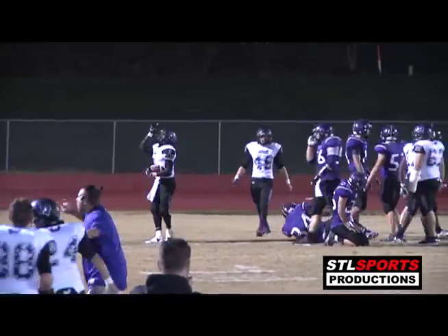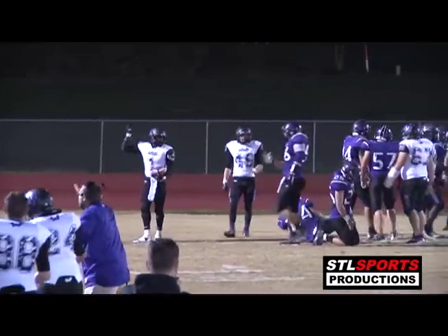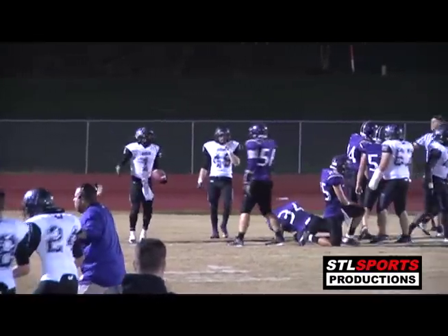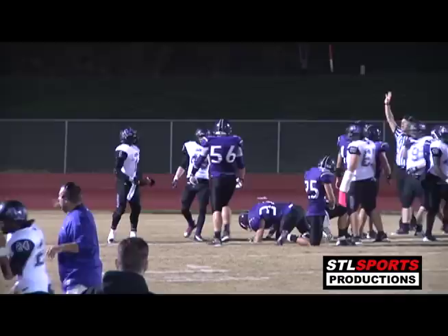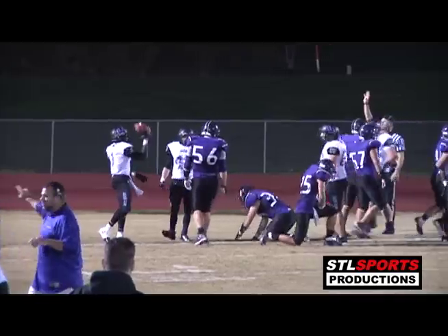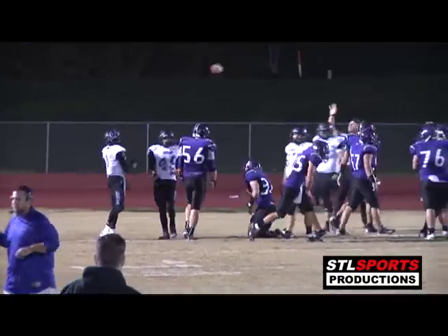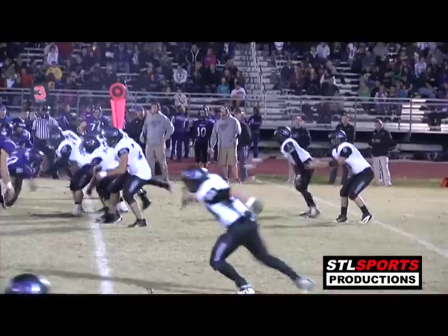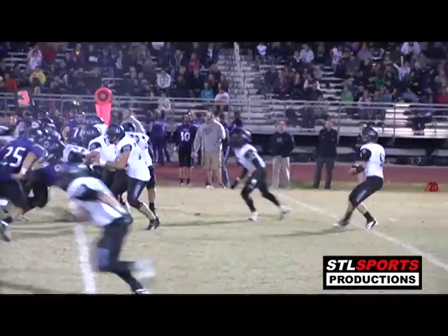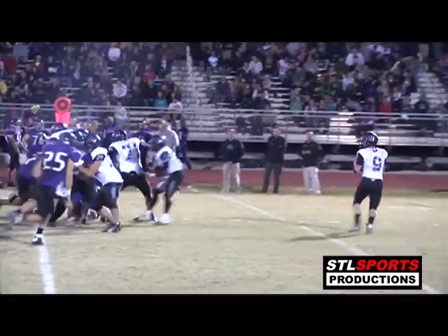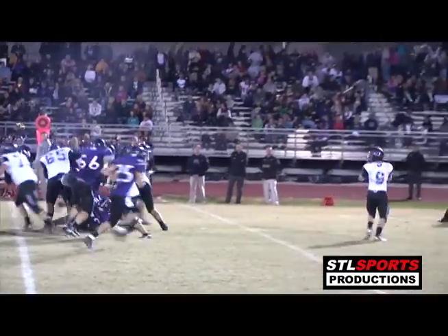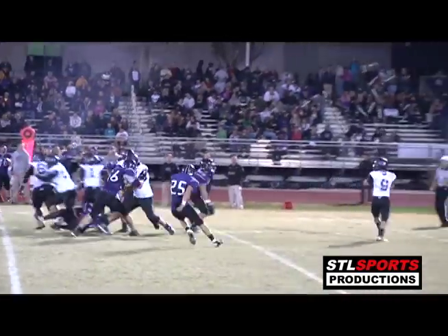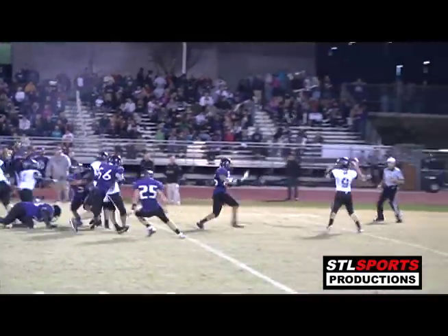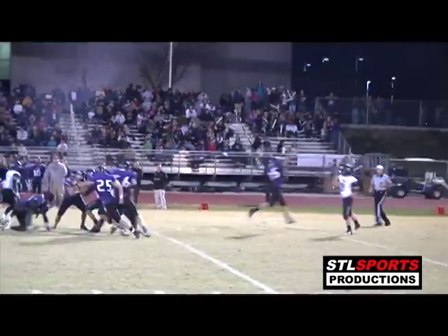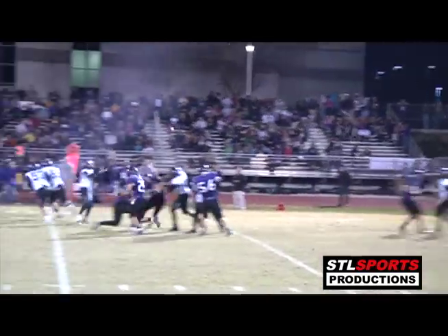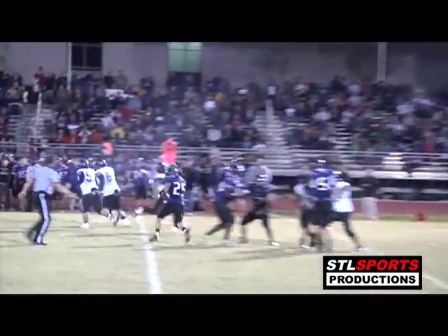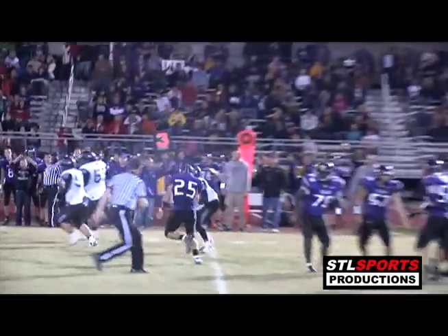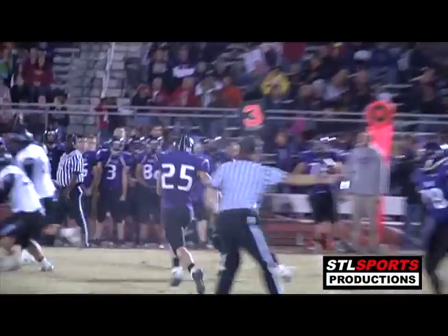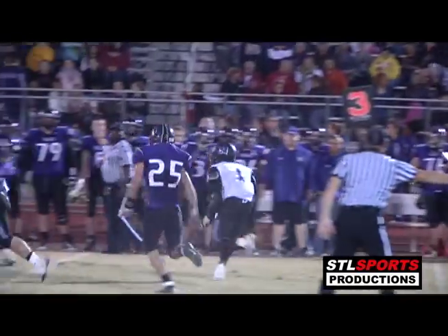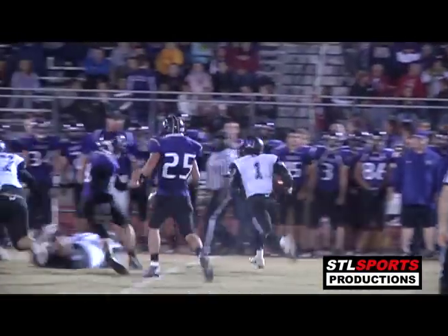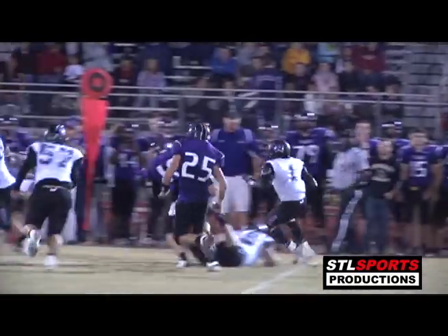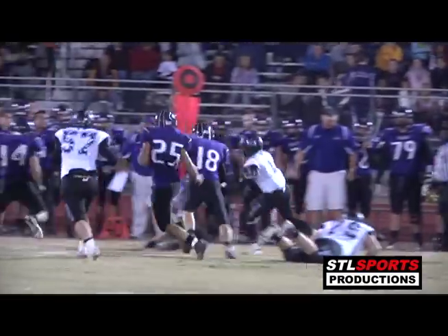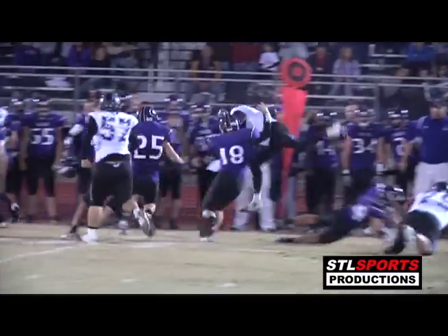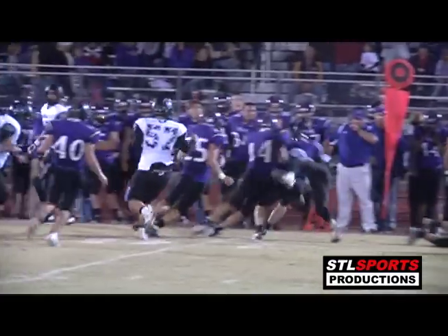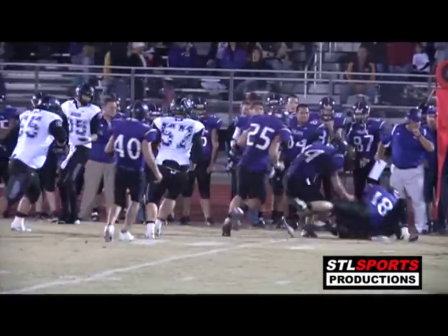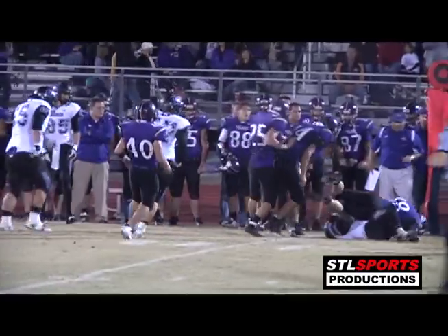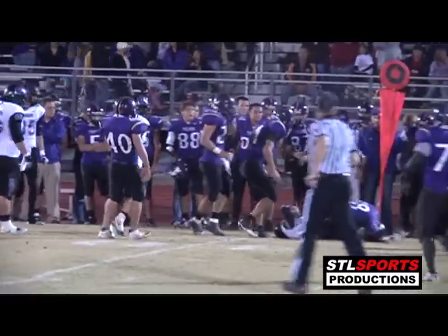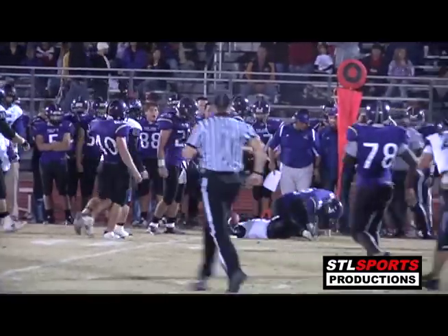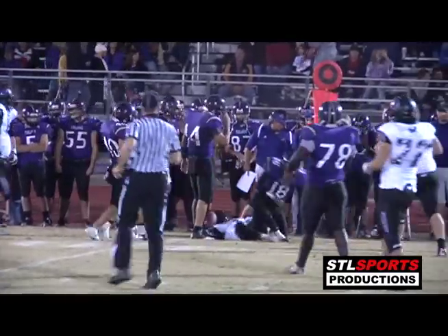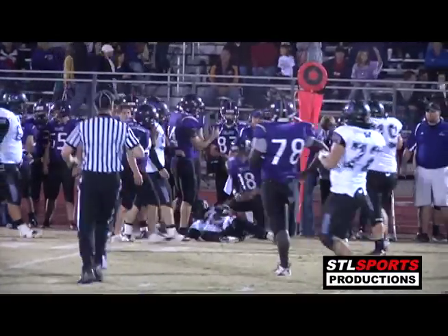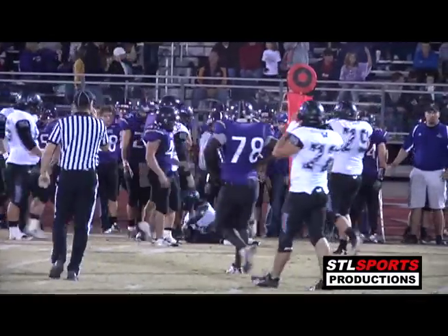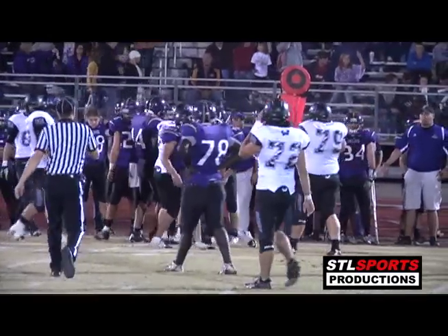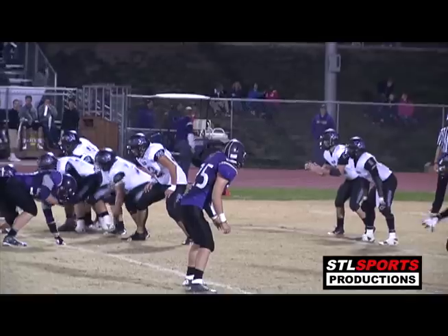Another touchdown for Teddy Williamson. Third and eight — screen setting it up. That's Teddy, pardon me — he leaps over a tackler and he got enough for the first down.